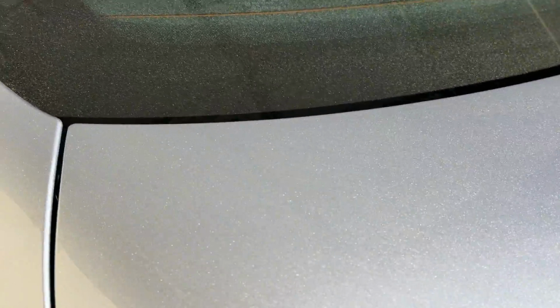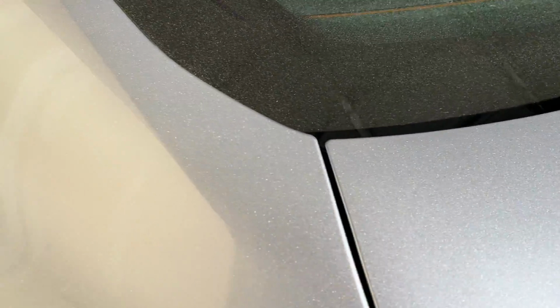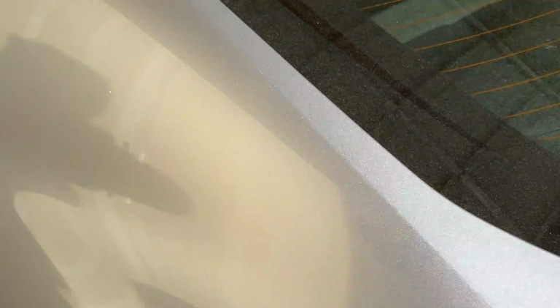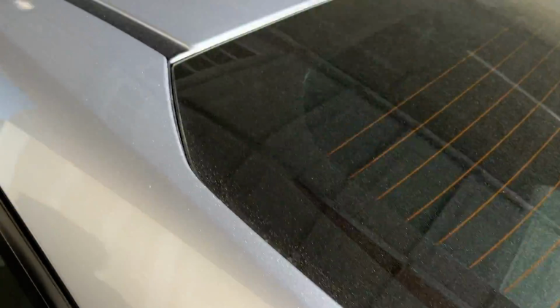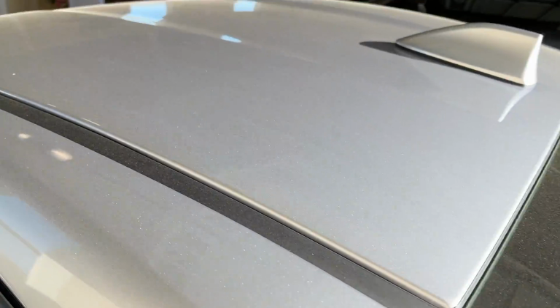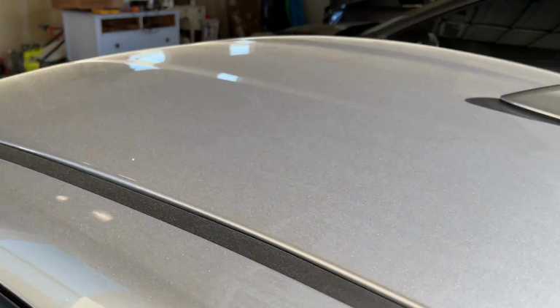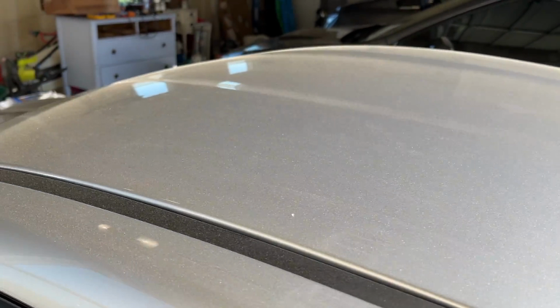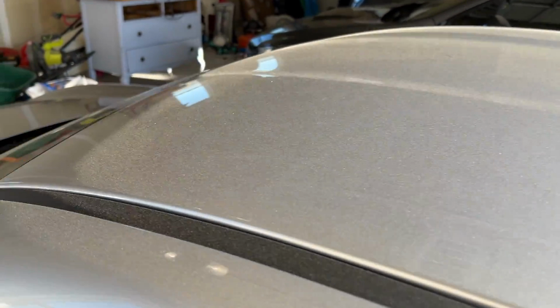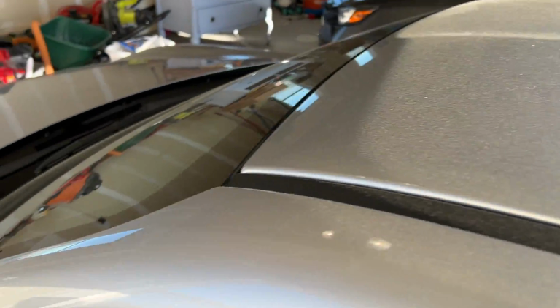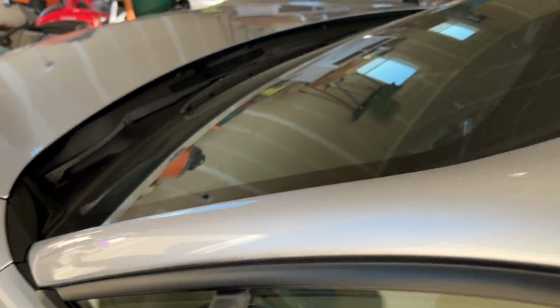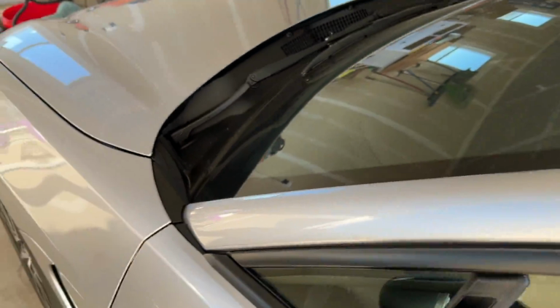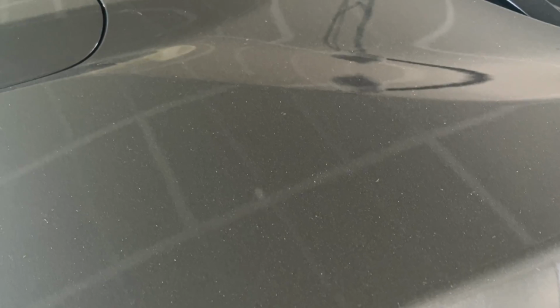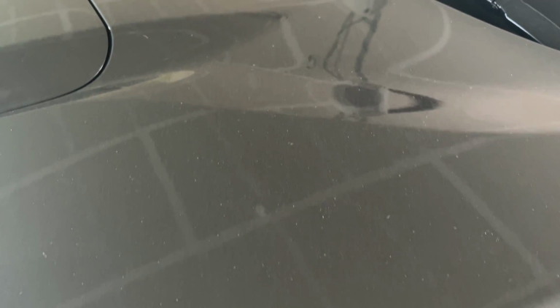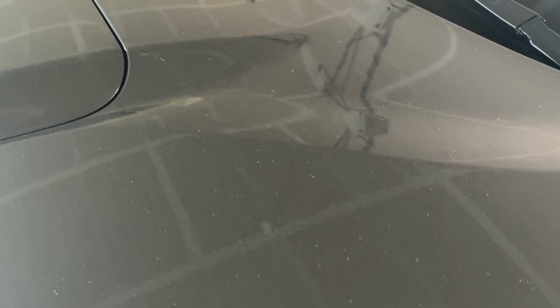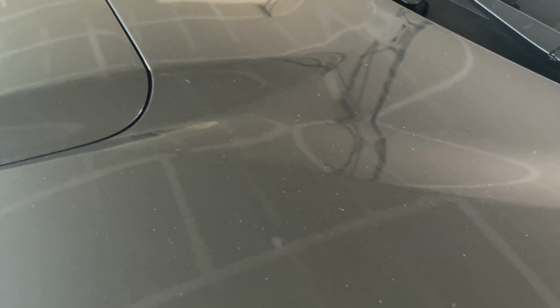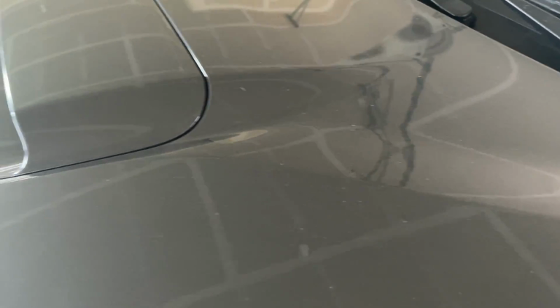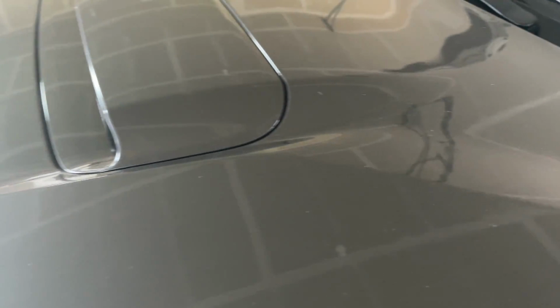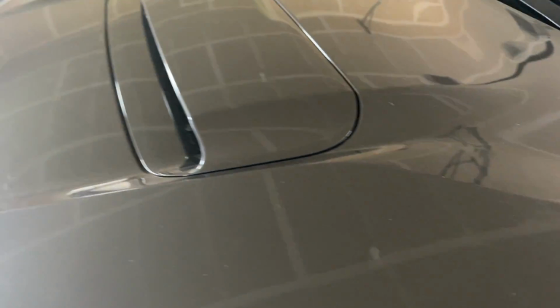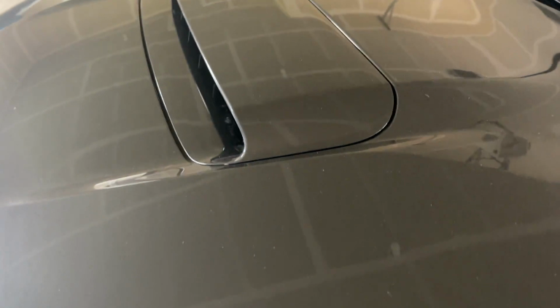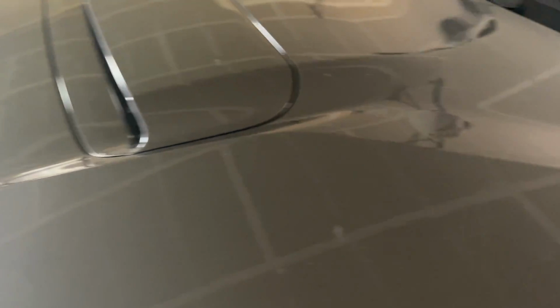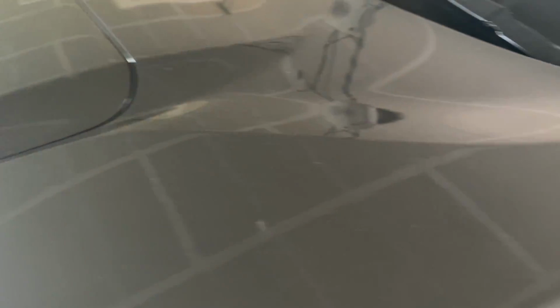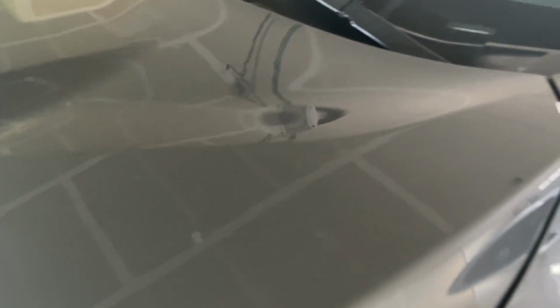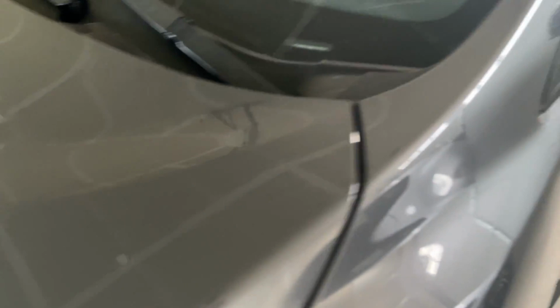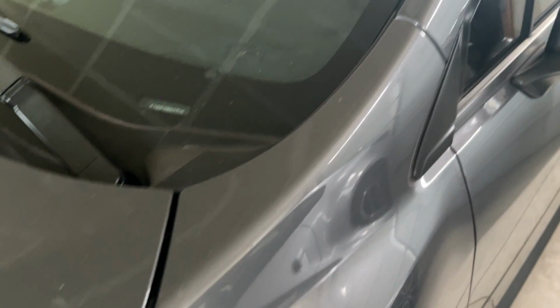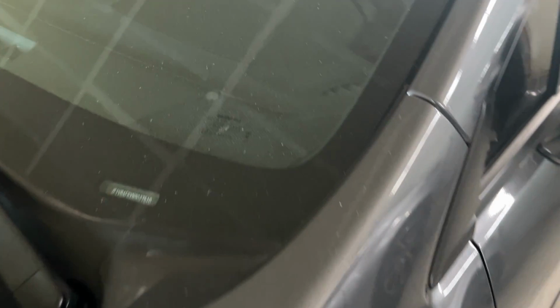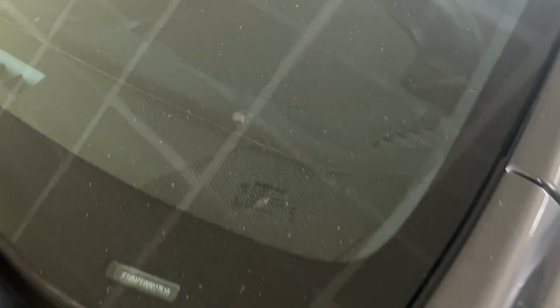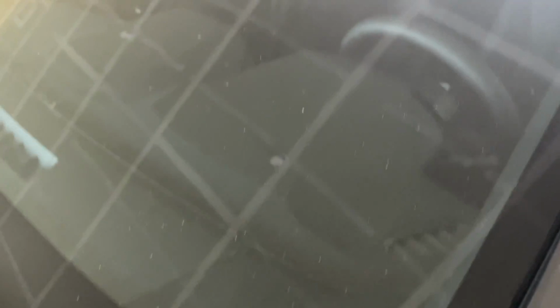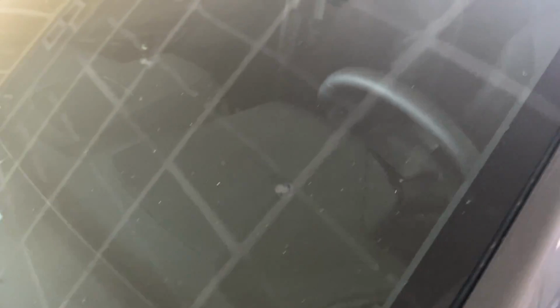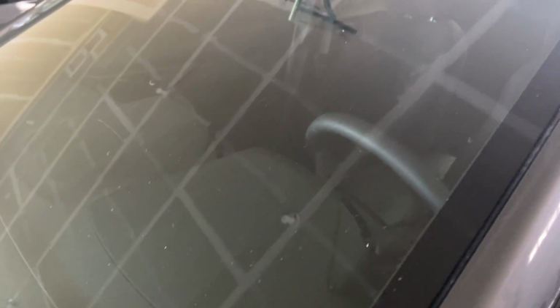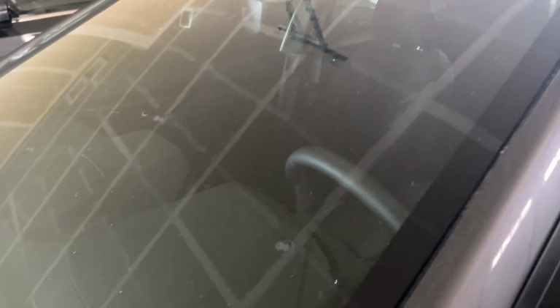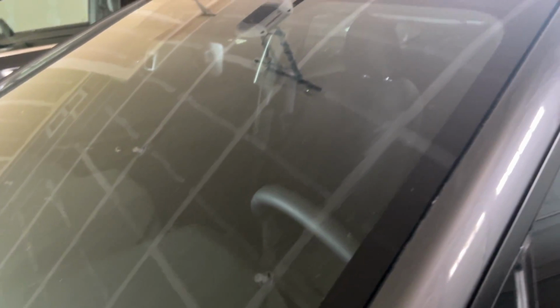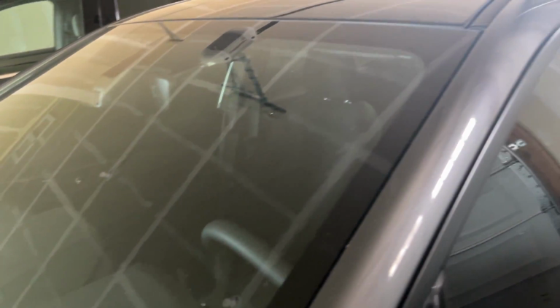In my last video, I shared how much I loved Bead Maker — that I was in love with it, that it was amazing. I used it on my WRX, I used it on my GR86, and this has turned into dust maker.